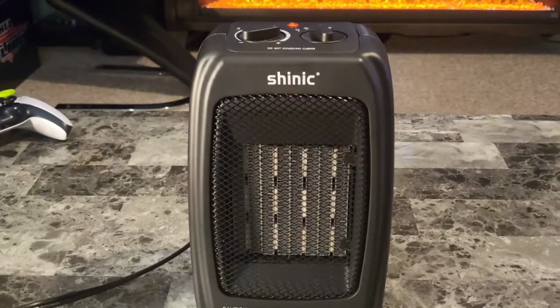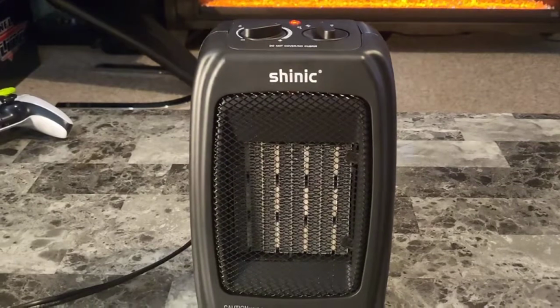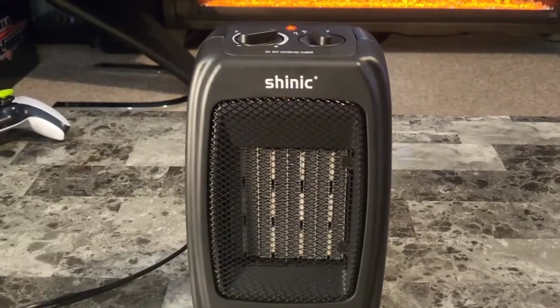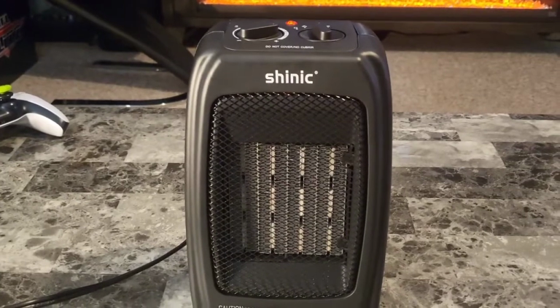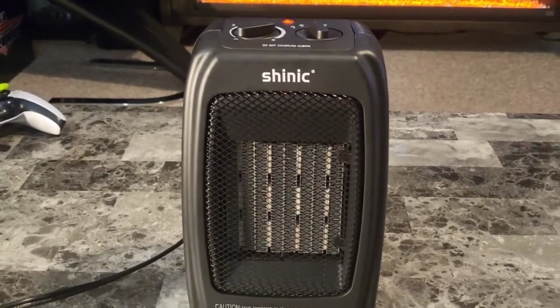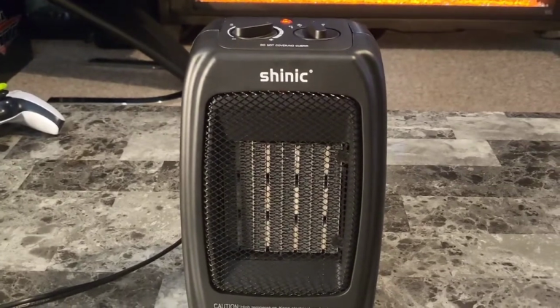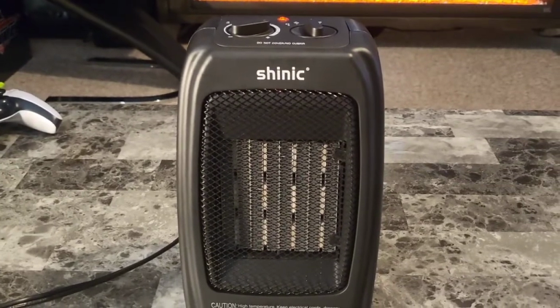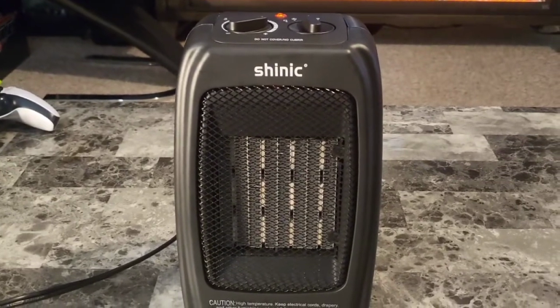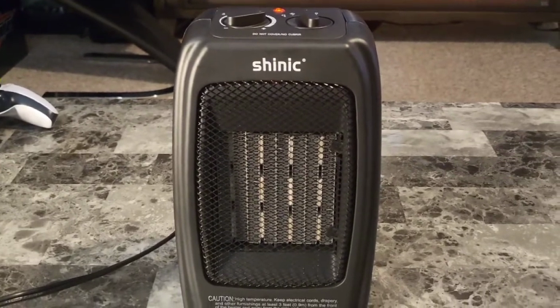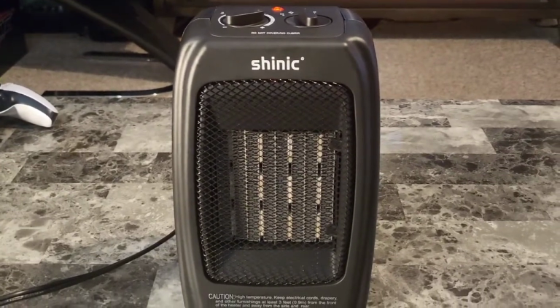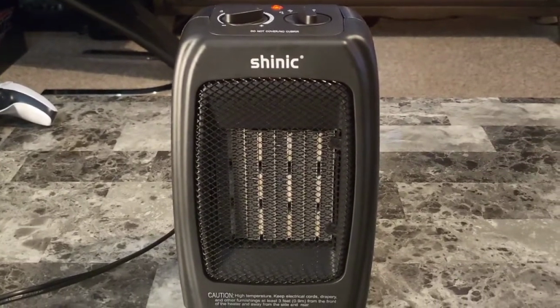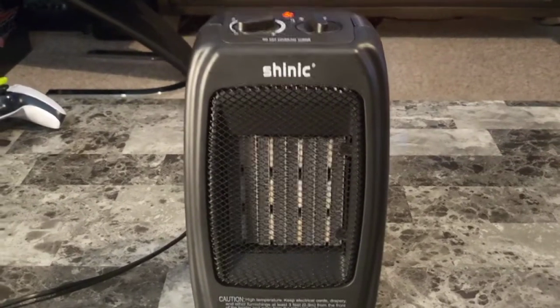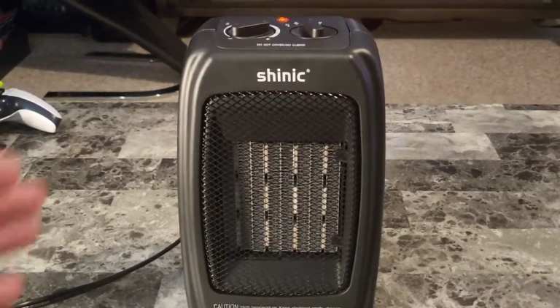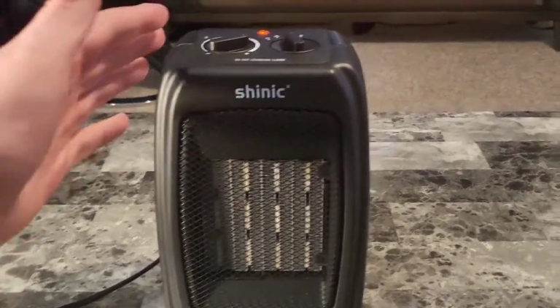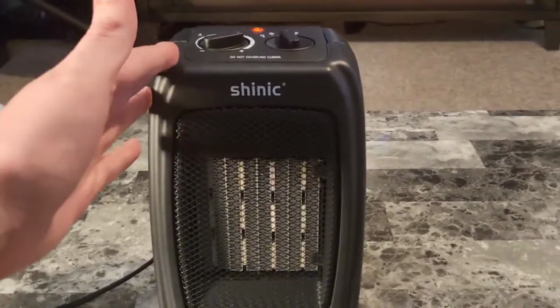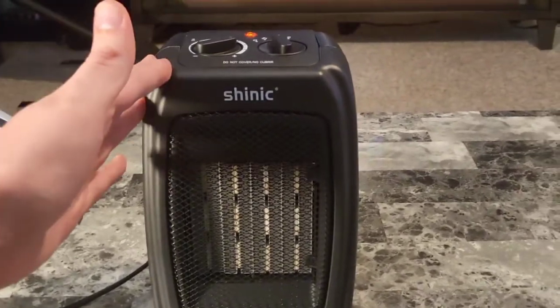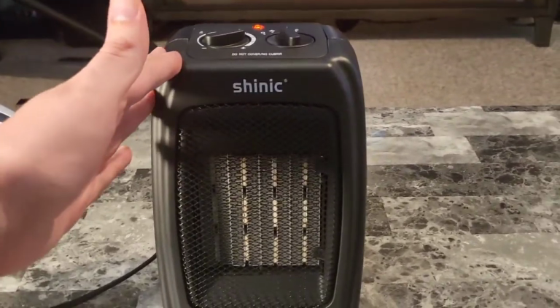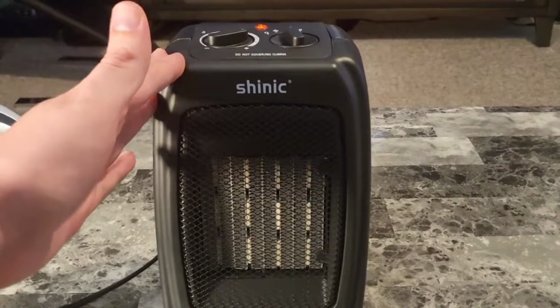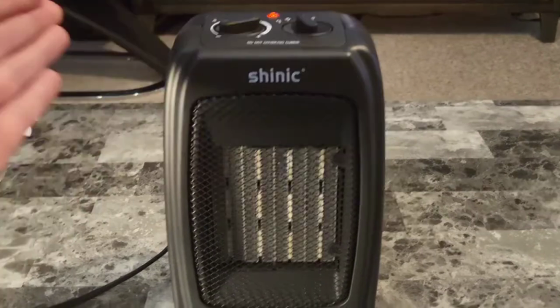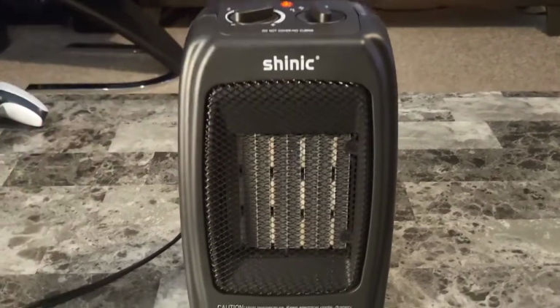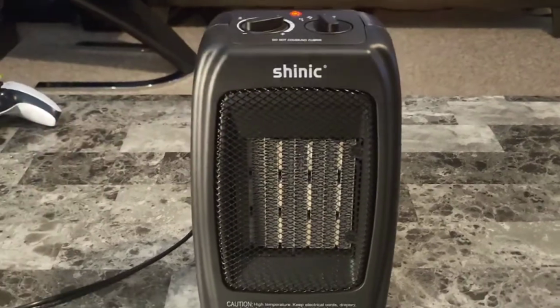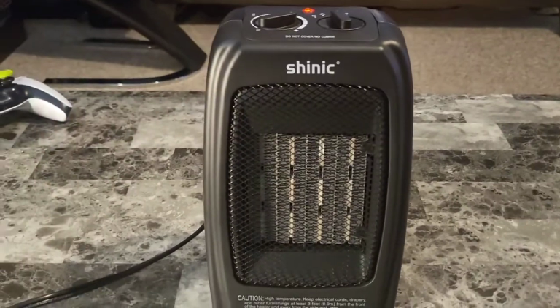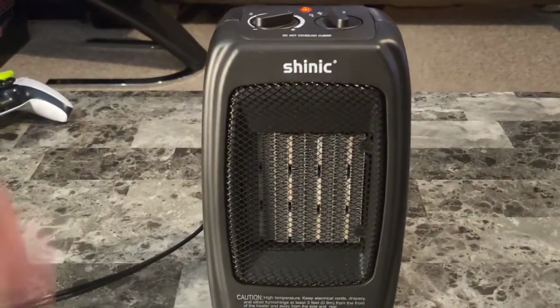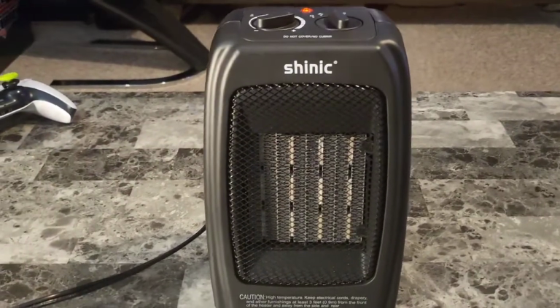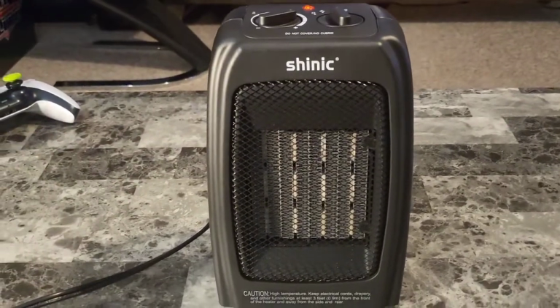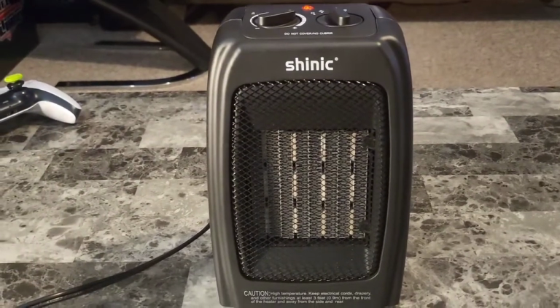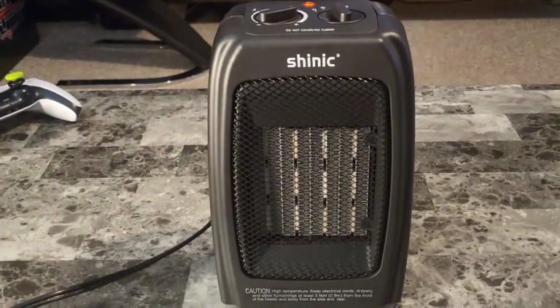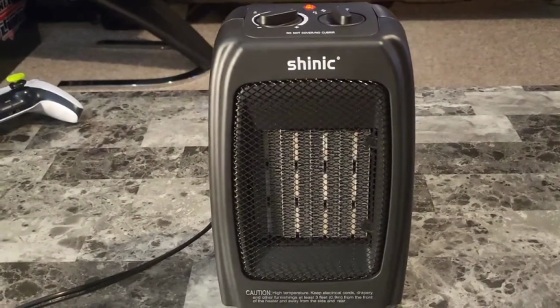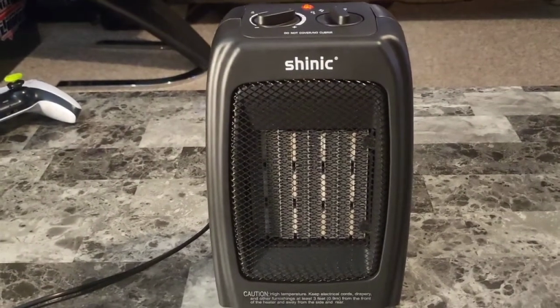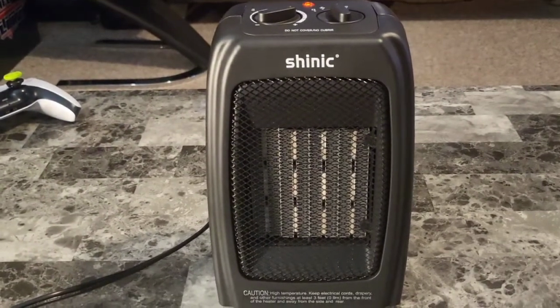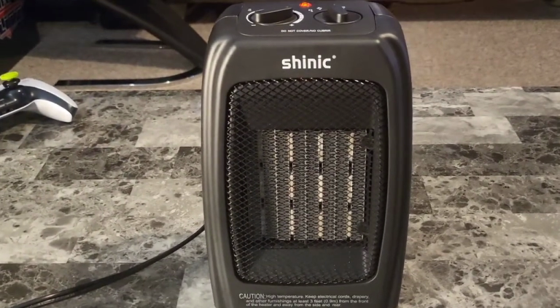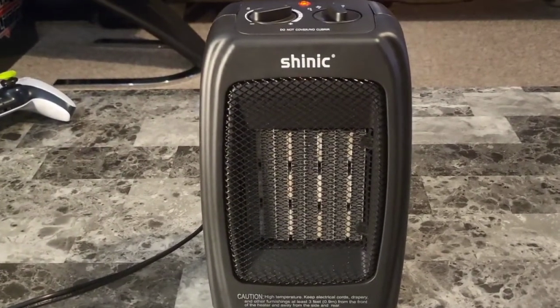In general, space heaters are 1,500 watts to 750 watts. However, the Chinook here is a step up at 1,500 watts to 900 watts.